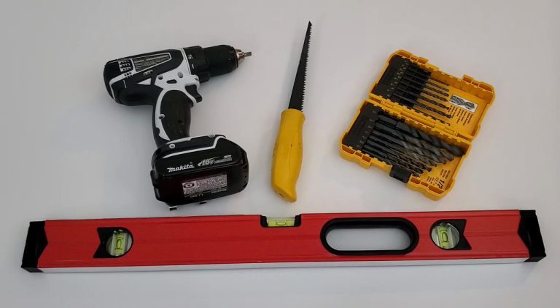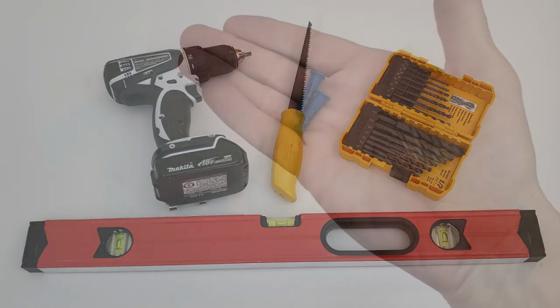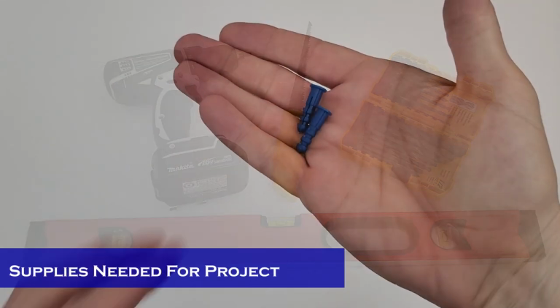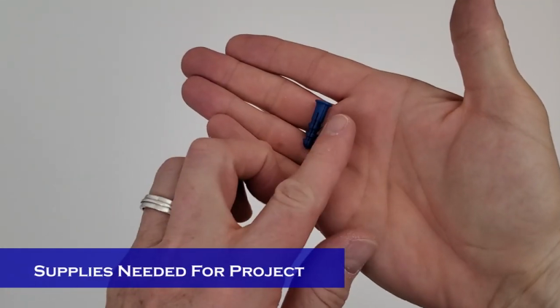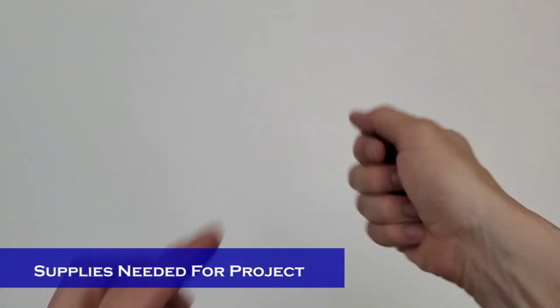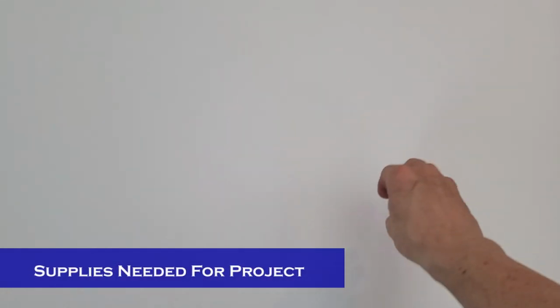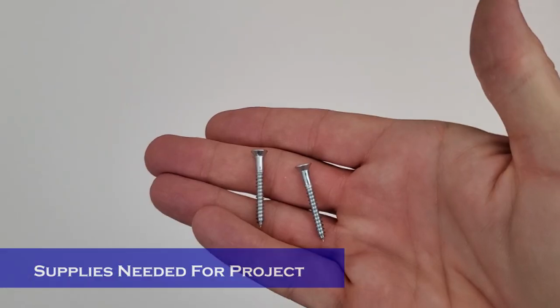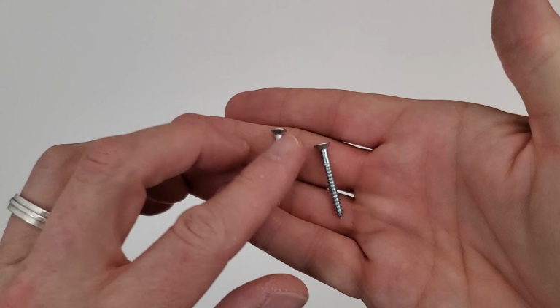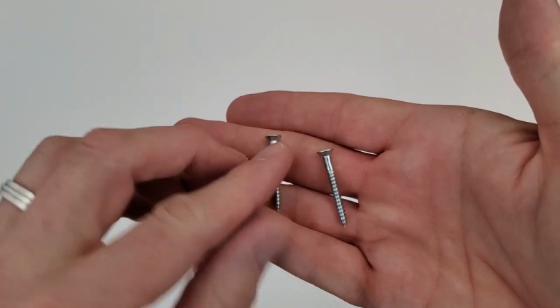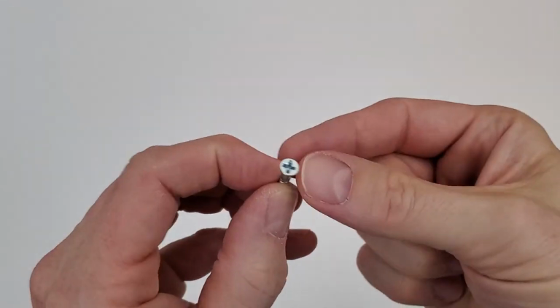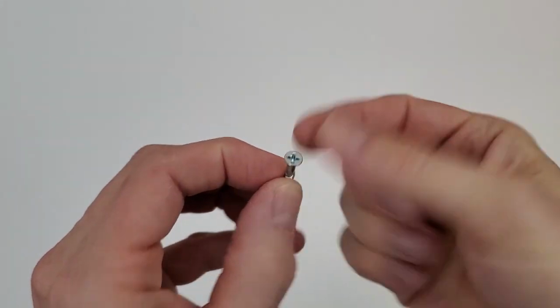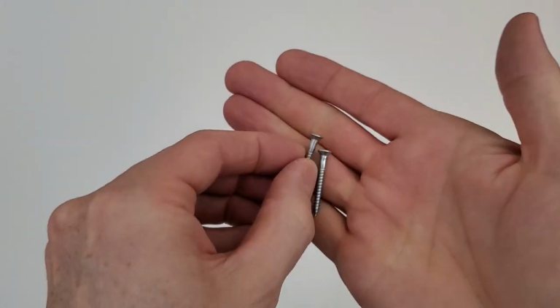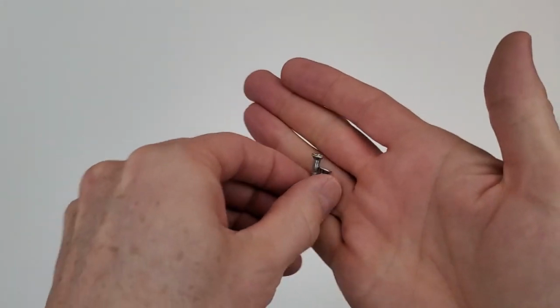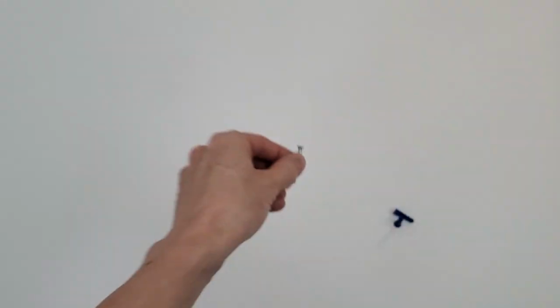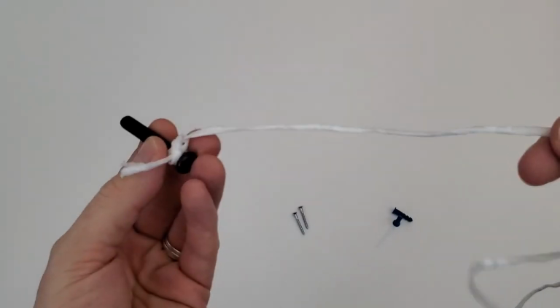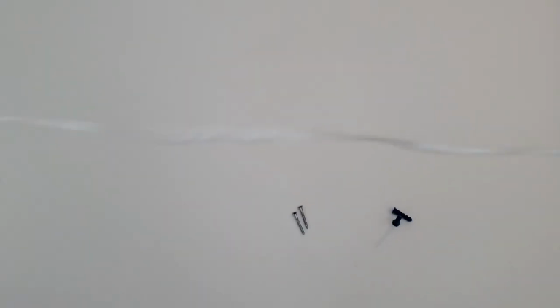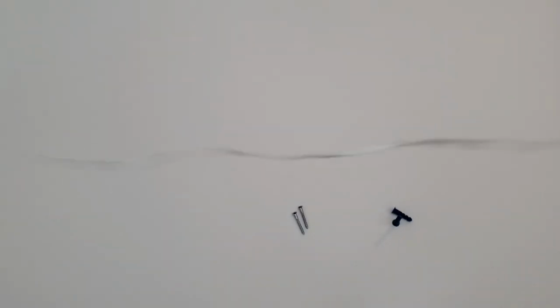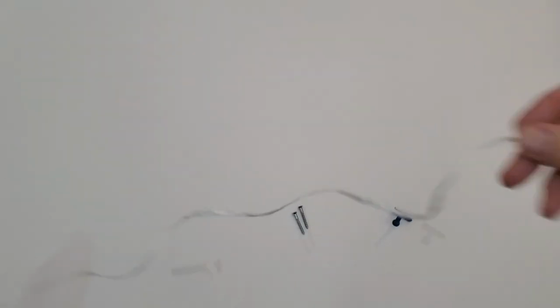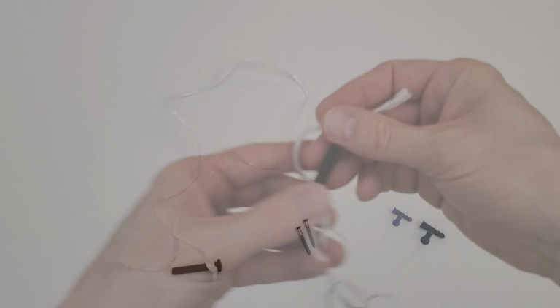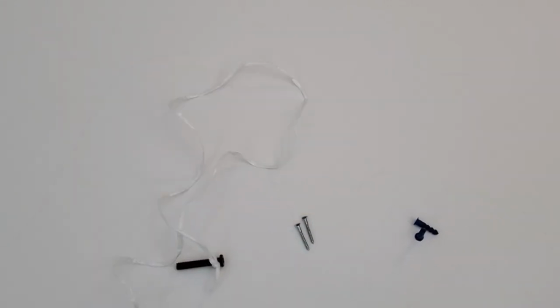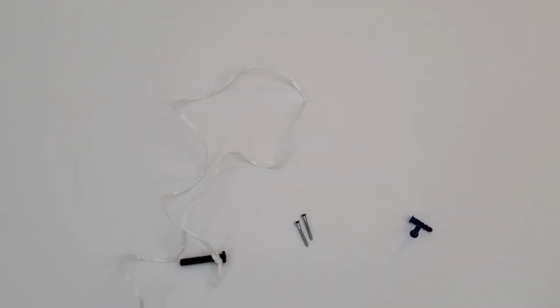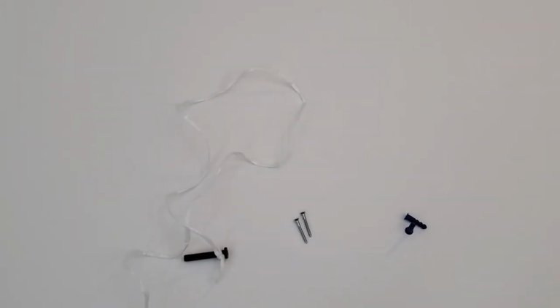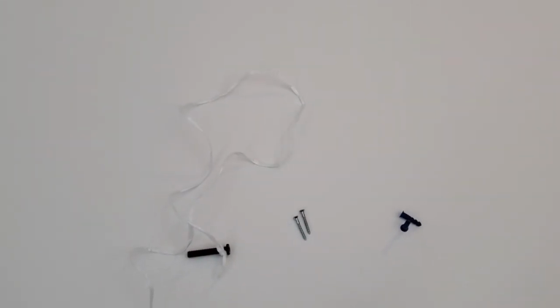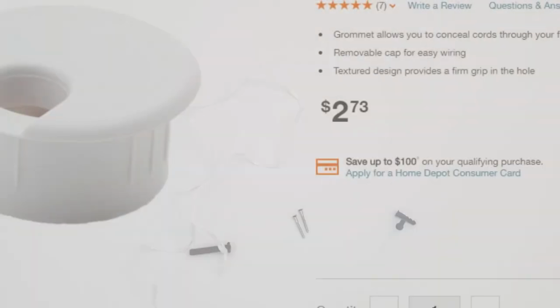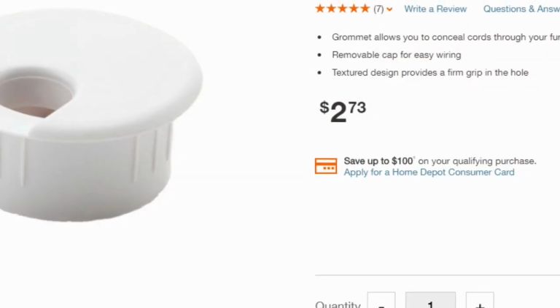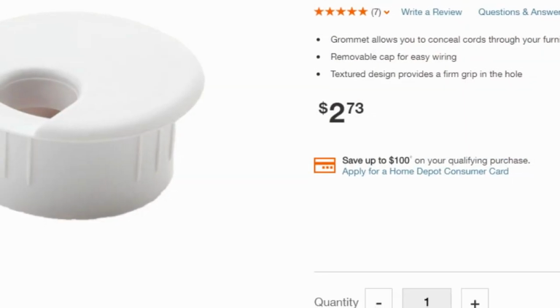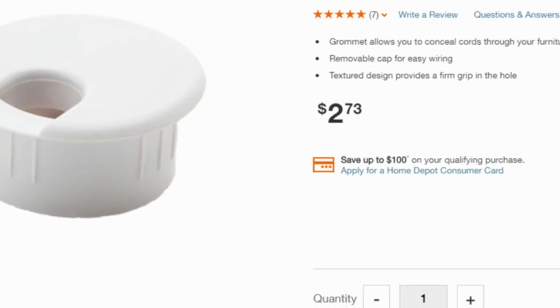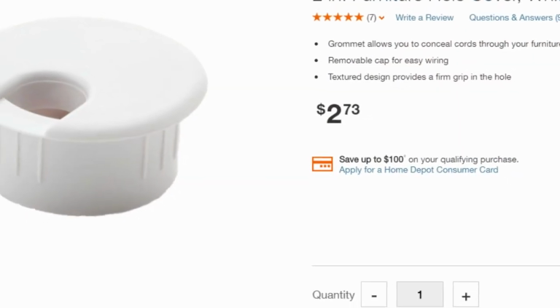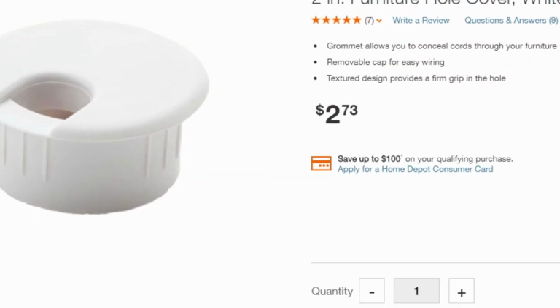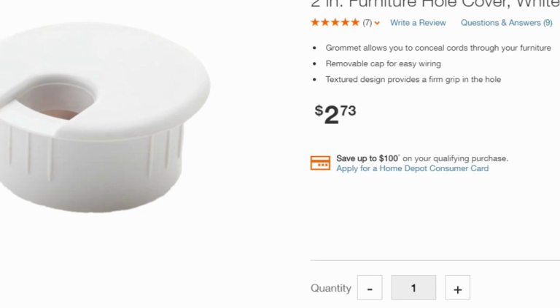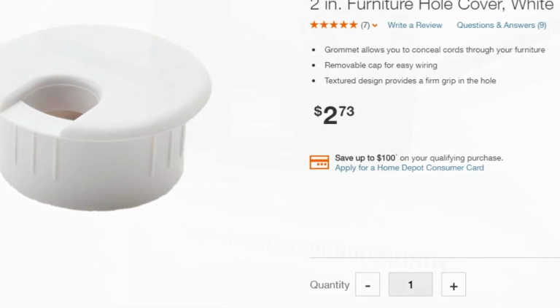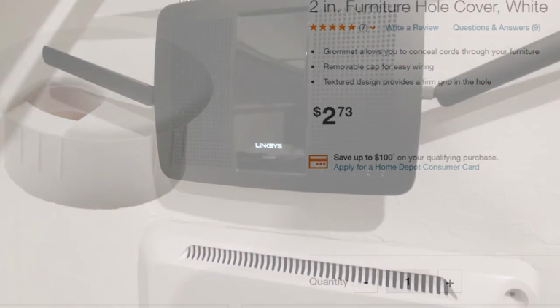The supplies needed are two wall anchors with two screws. Make sure that the head of the screw will fit into the holes in the back of the router. You'll also need a string with a small heavy bolt on the end to fish the wires through the wall. We'll use a furniture grommet to place into the hole in the wall.